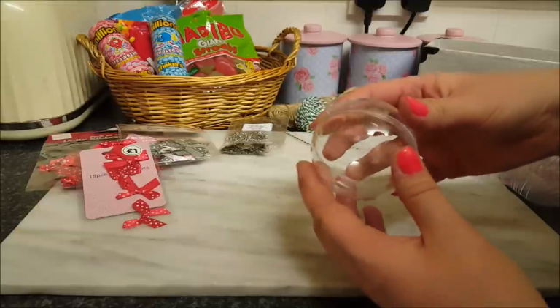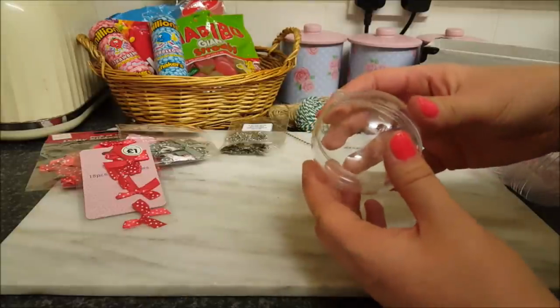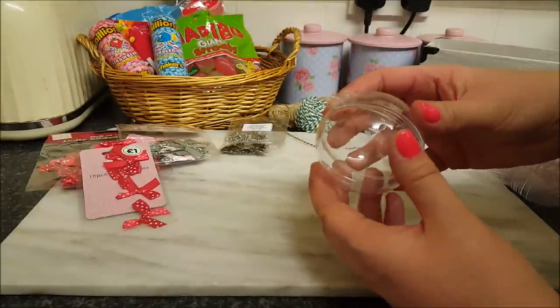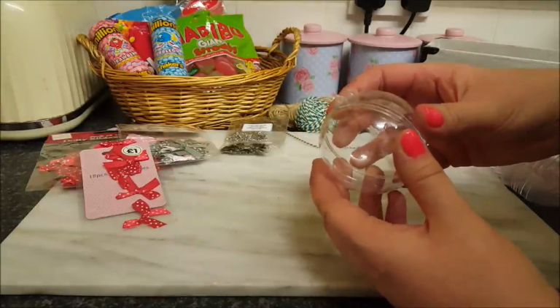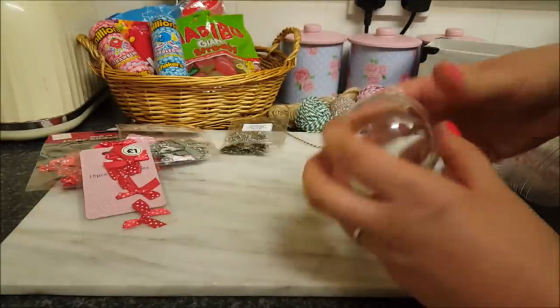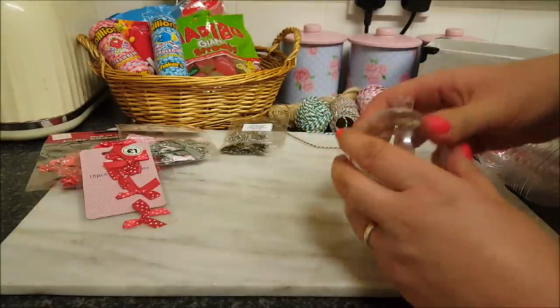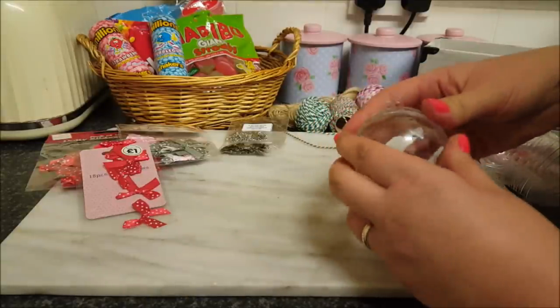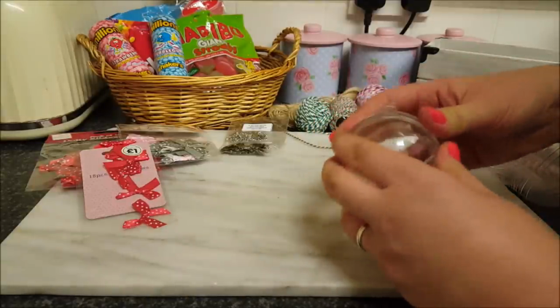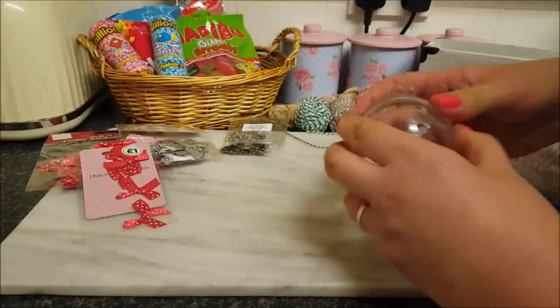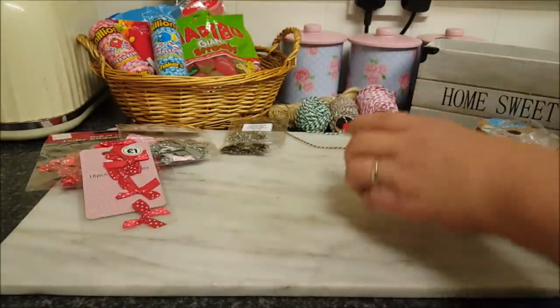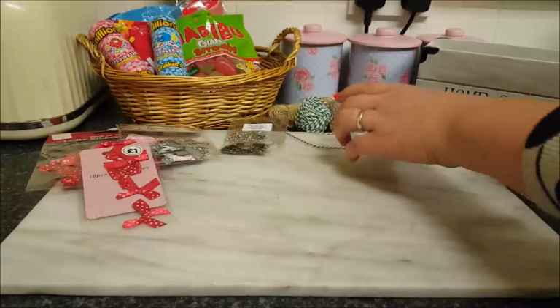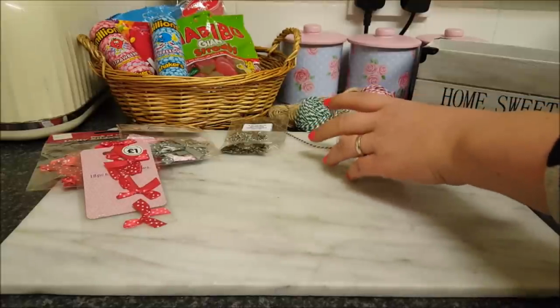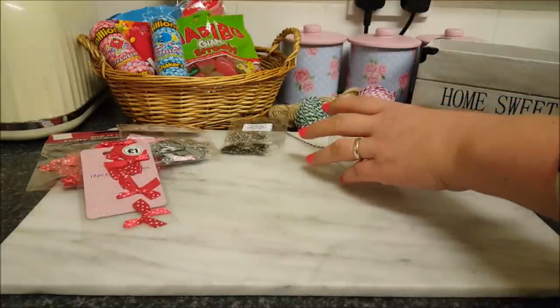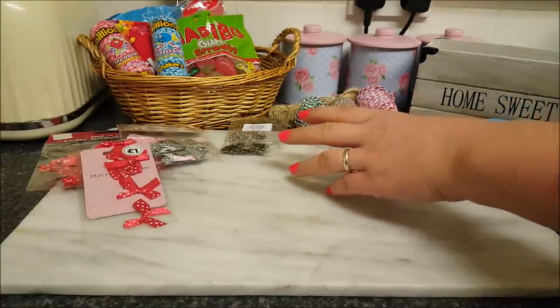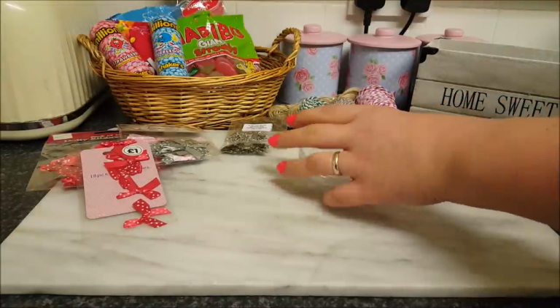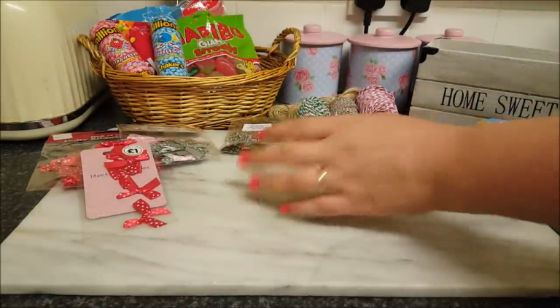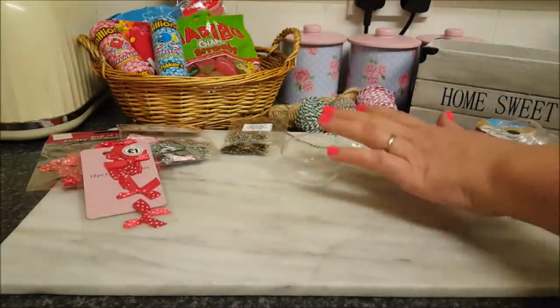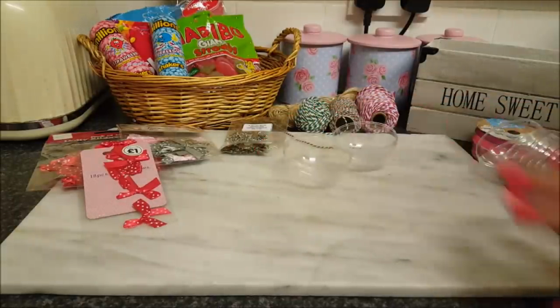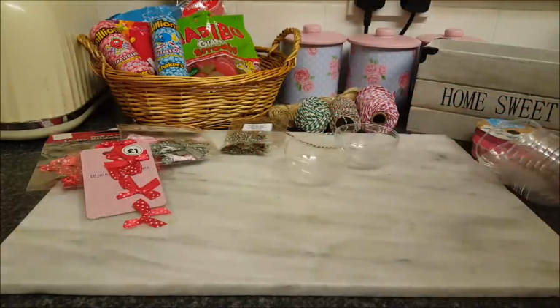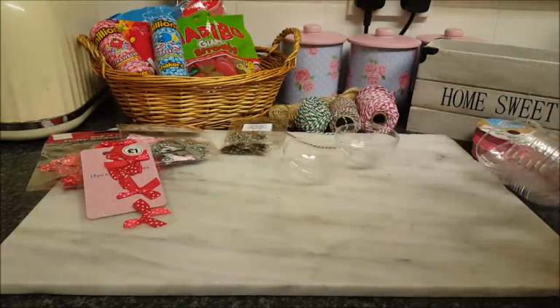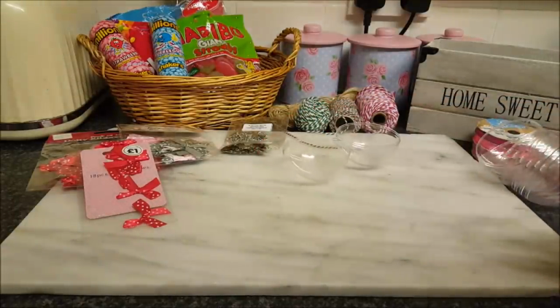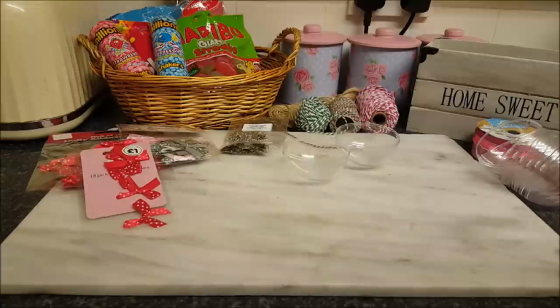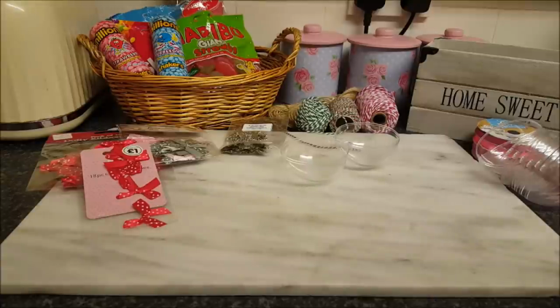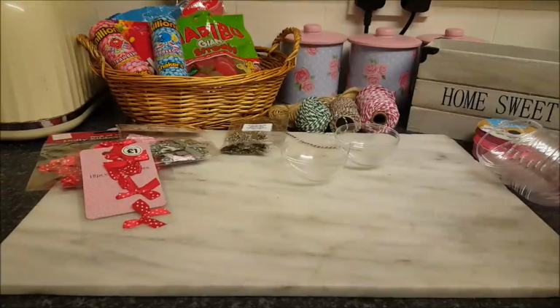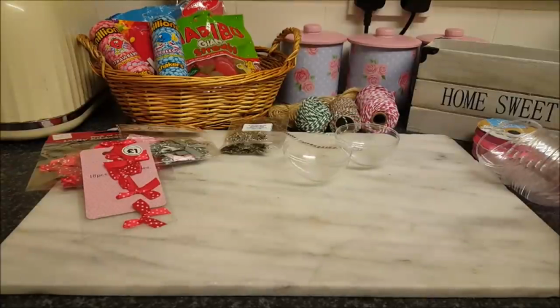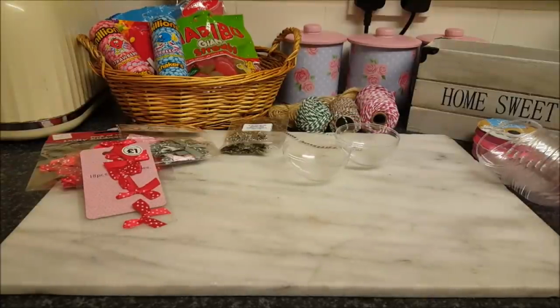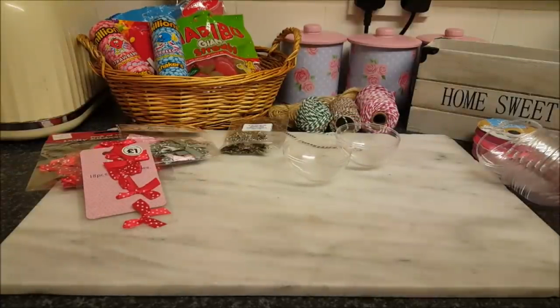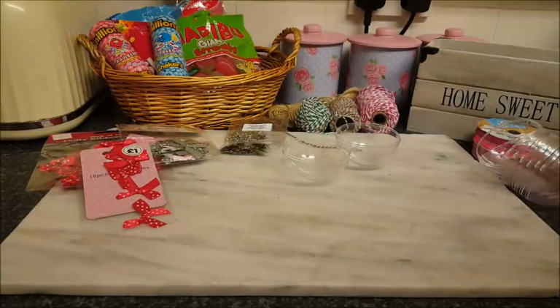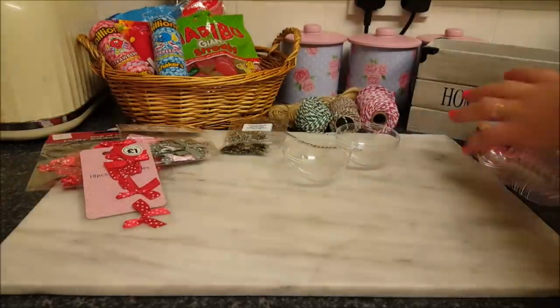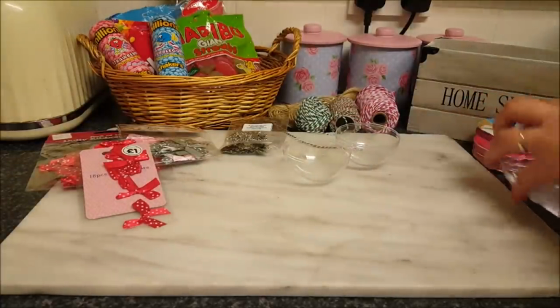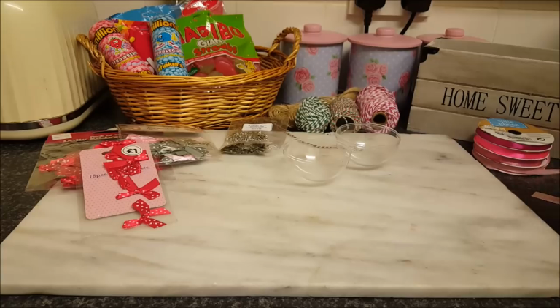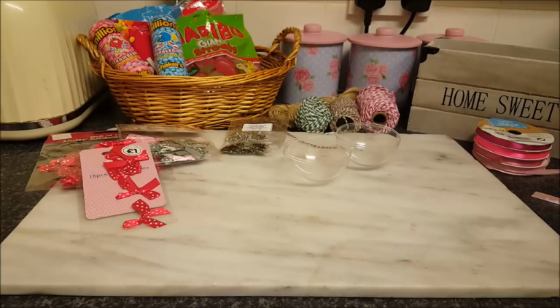So this is what we're going to do — I'll show you how to put them all together. There are two little ideas within this video, and the first one I'm going to show you is with the sweets, to fill the actual tubs up.